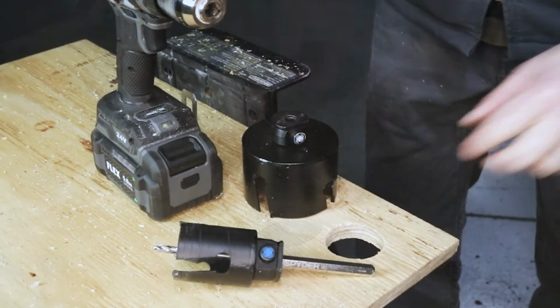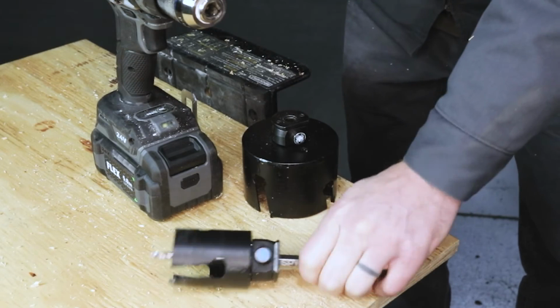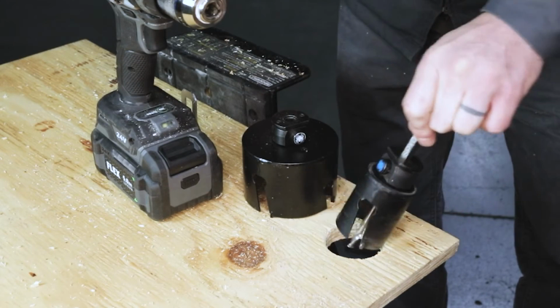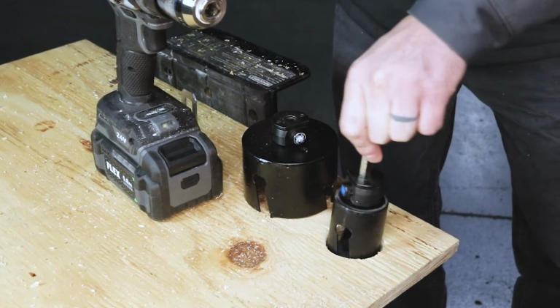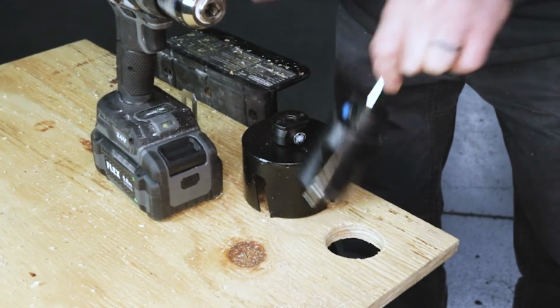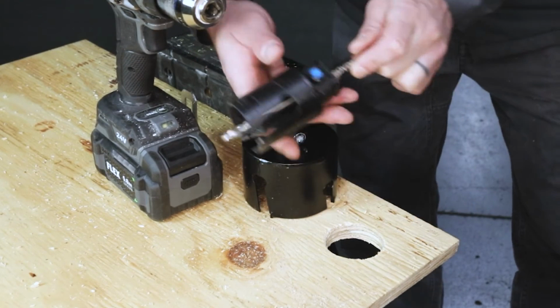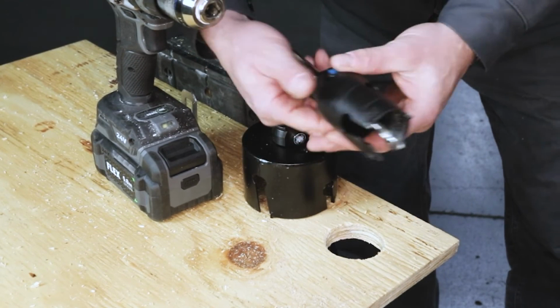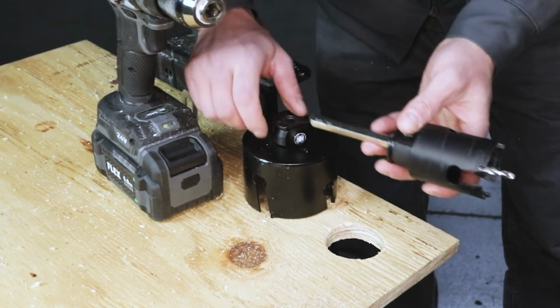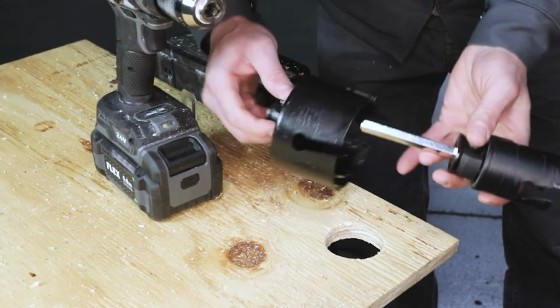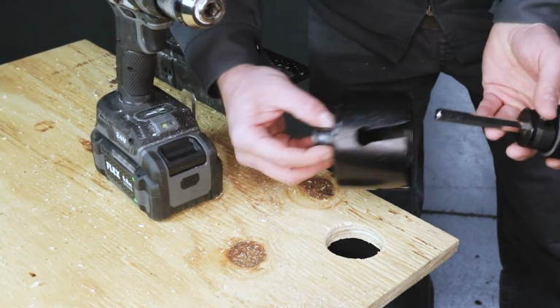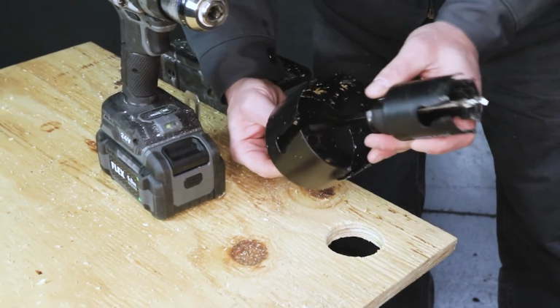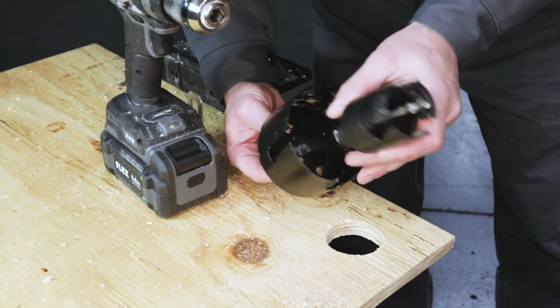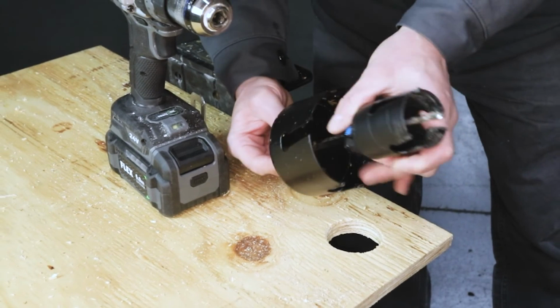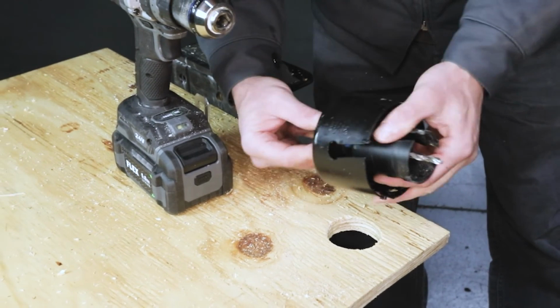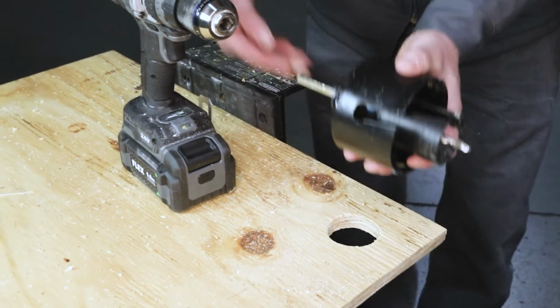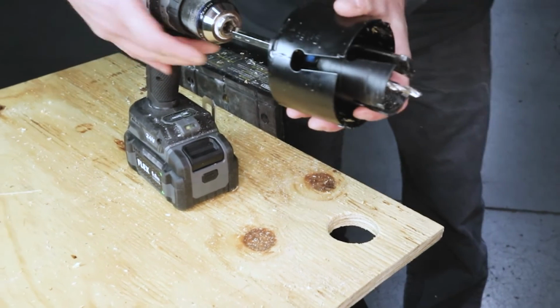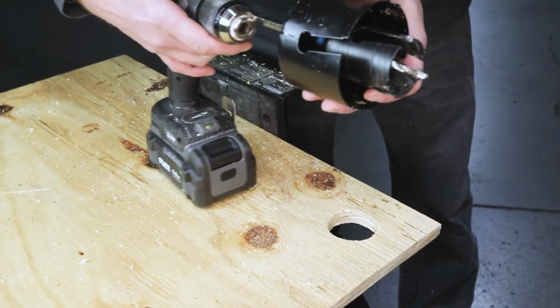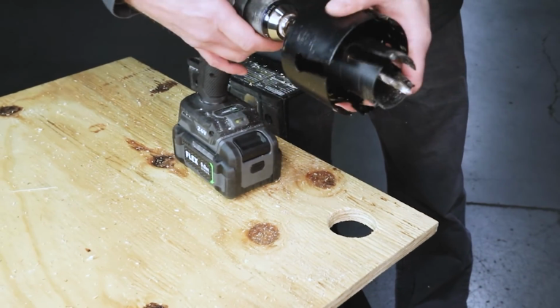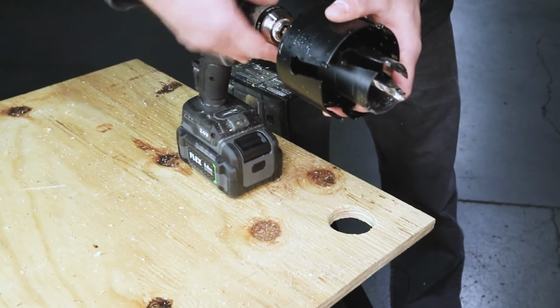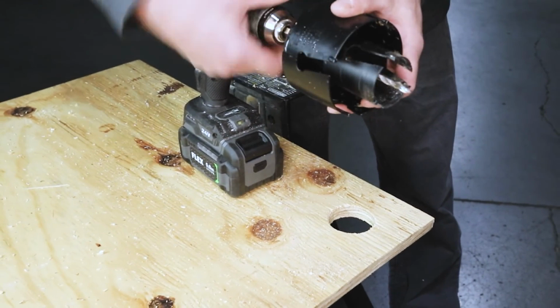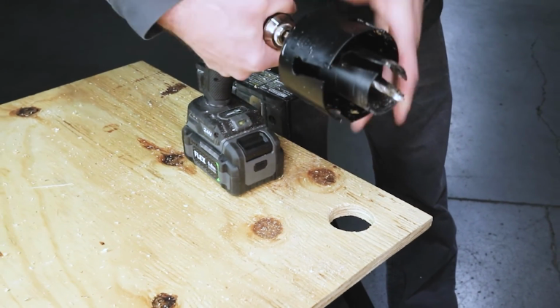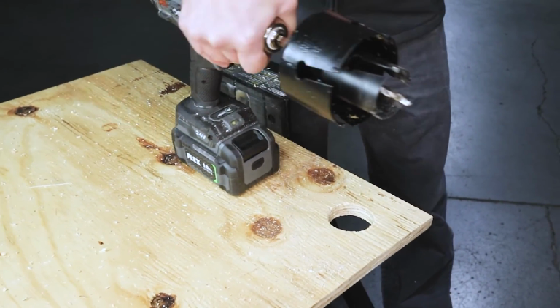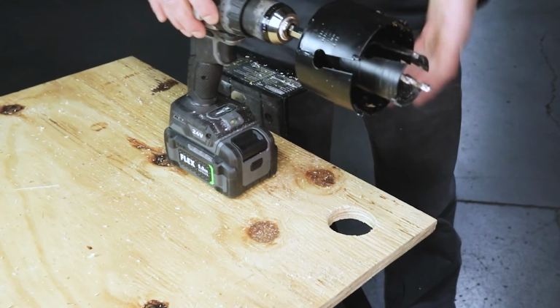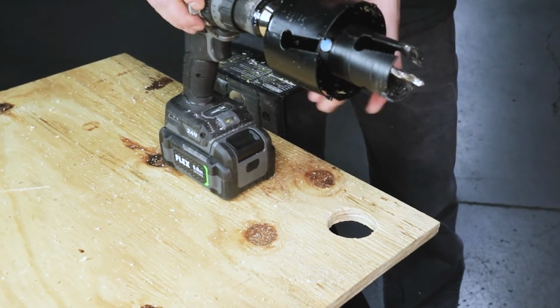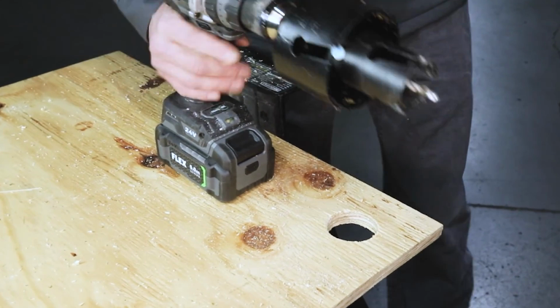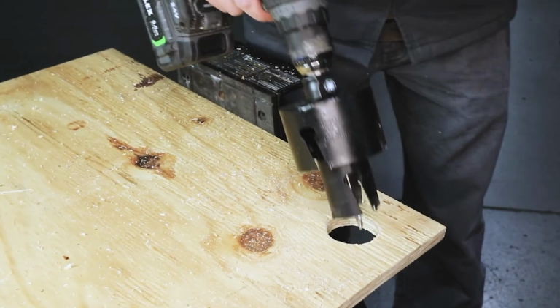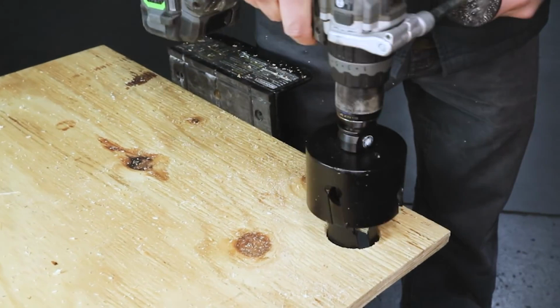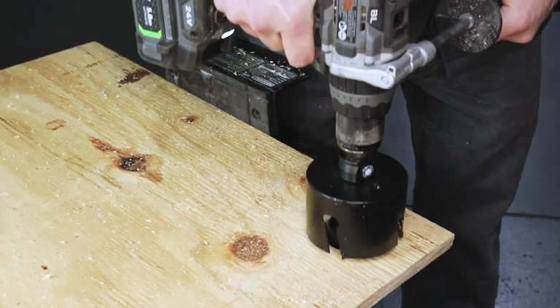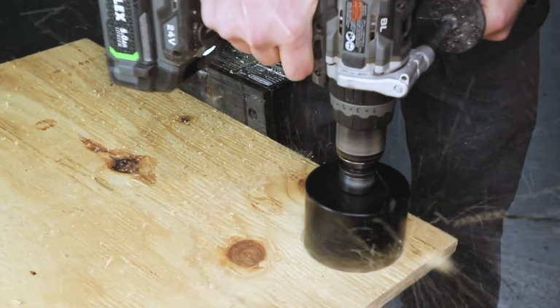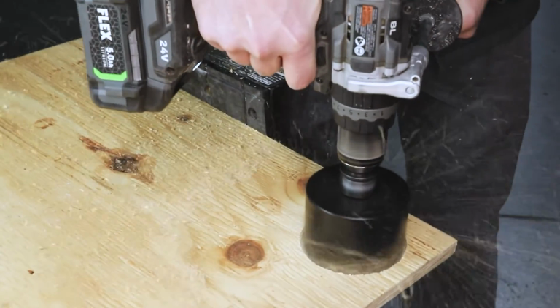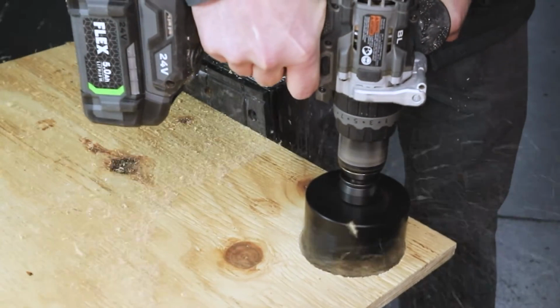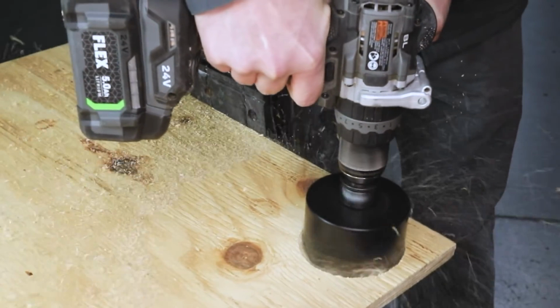To enlarge a hole, size the existing hole with a hole saw of the same diameter. Next, attach the new hole saw size to another arbor and slide it to the rear of the original hole saw. Use the smaller hole saw as a guide to drill the larger hole.